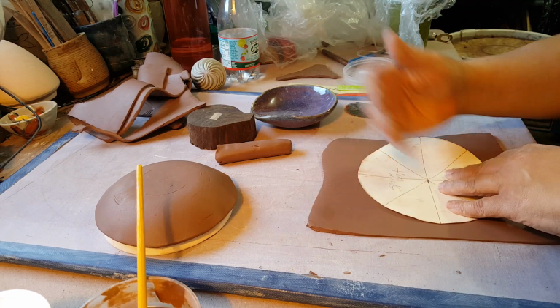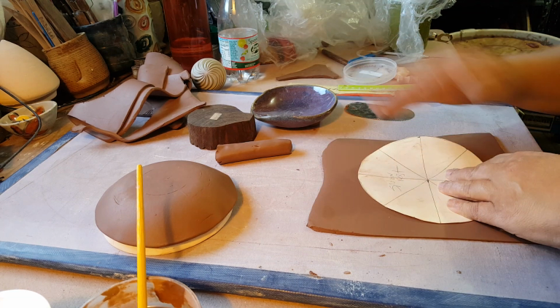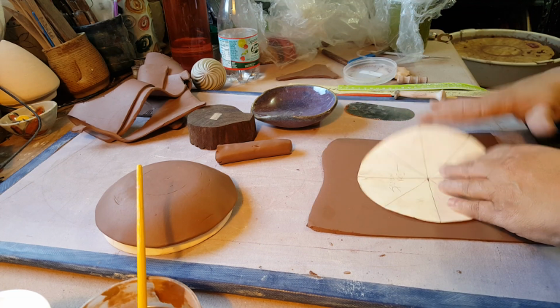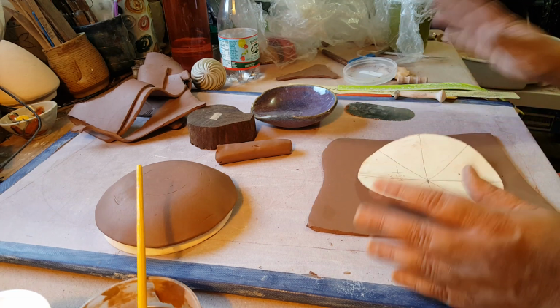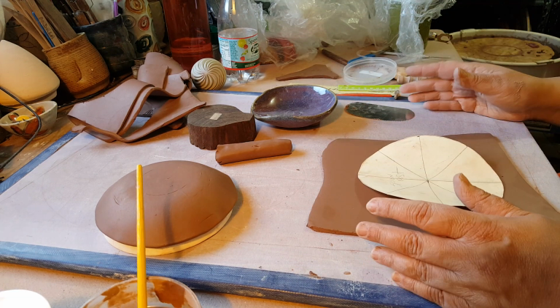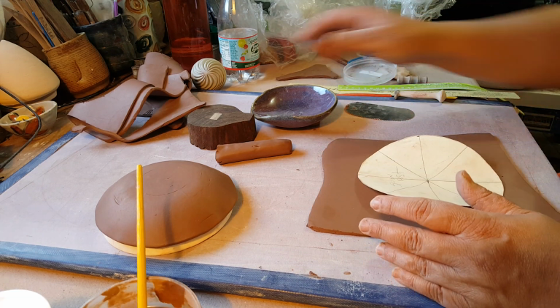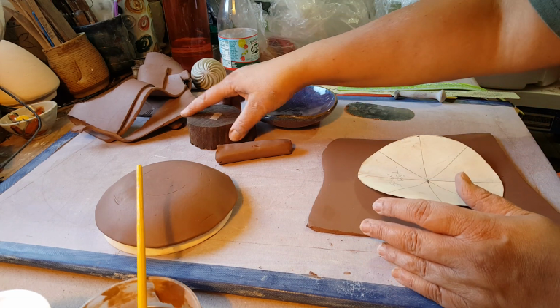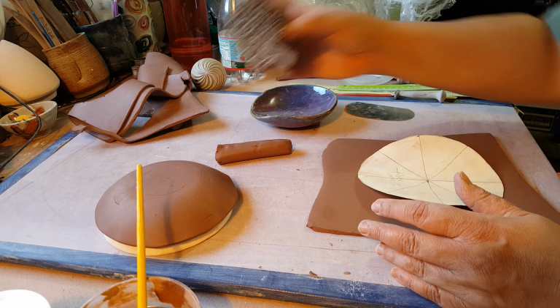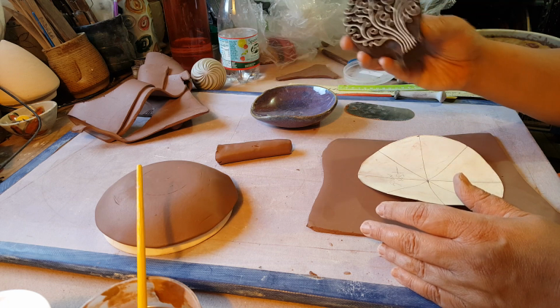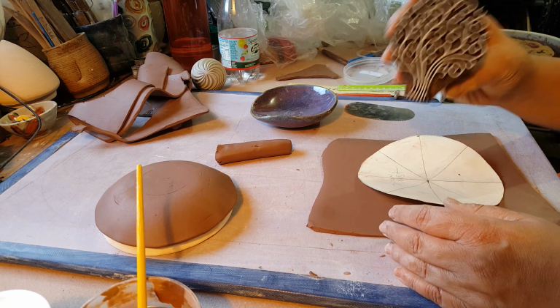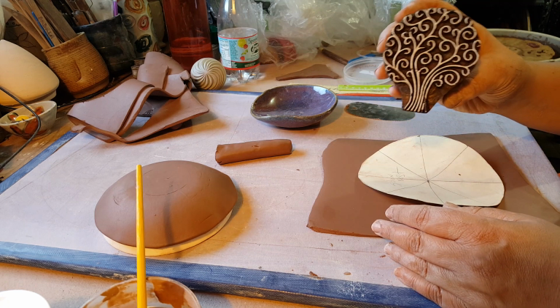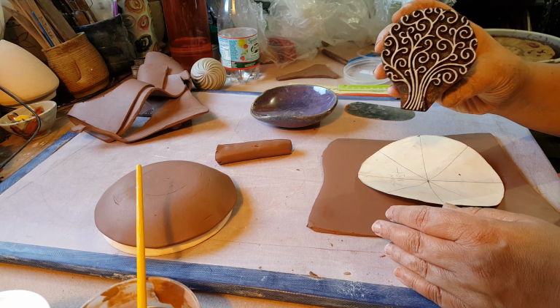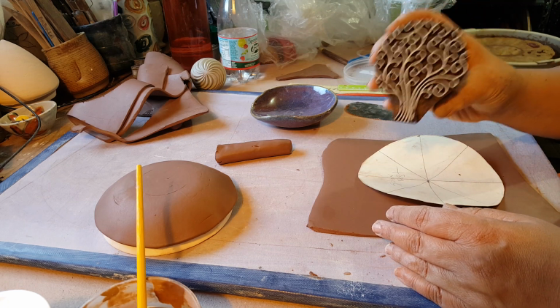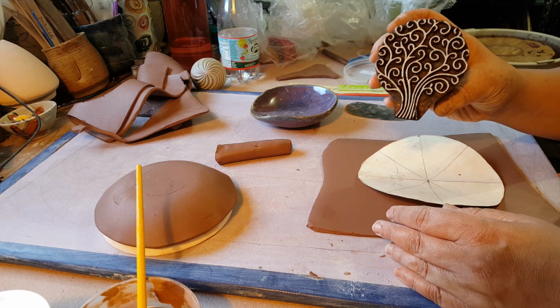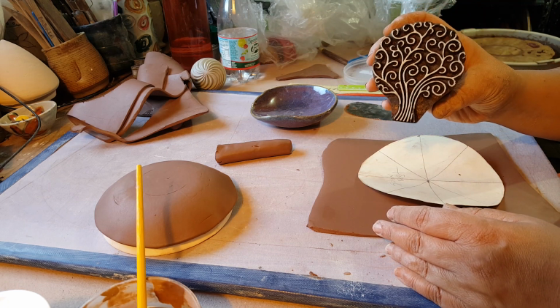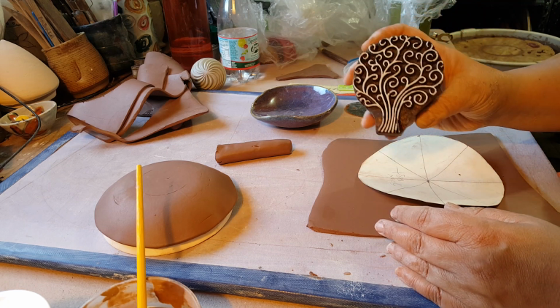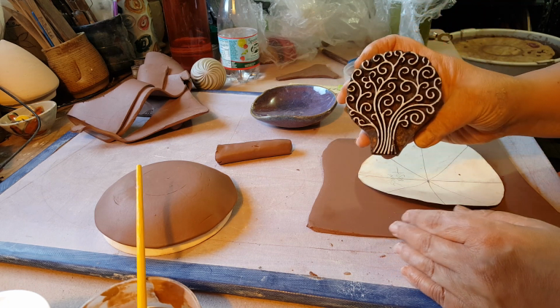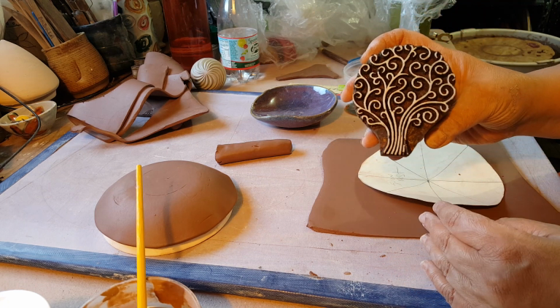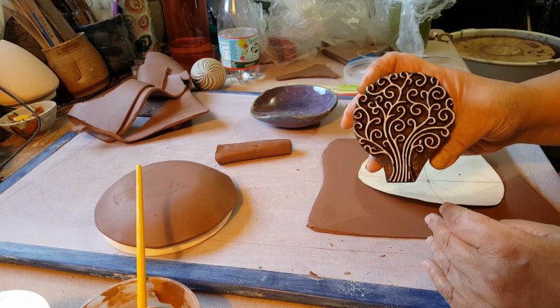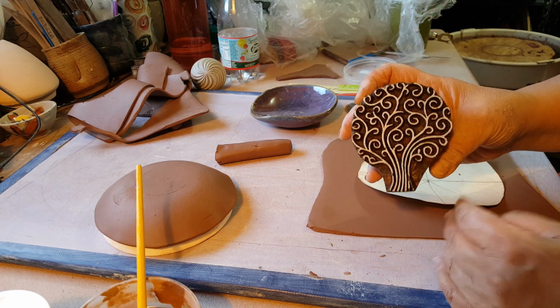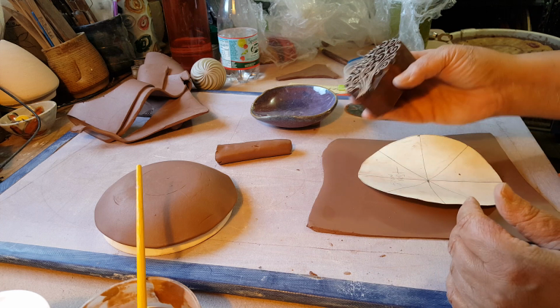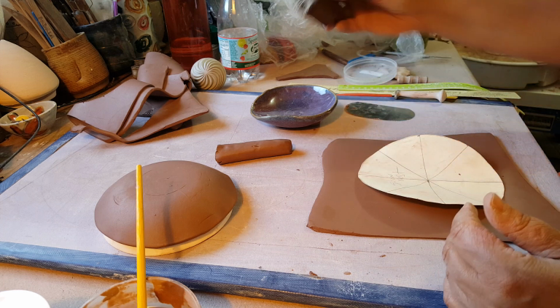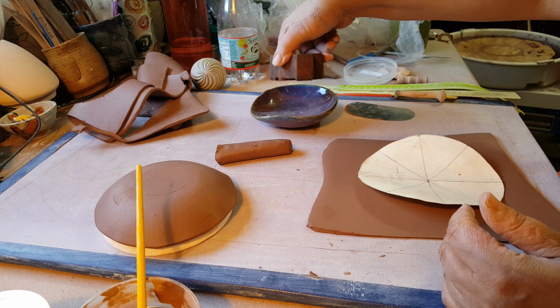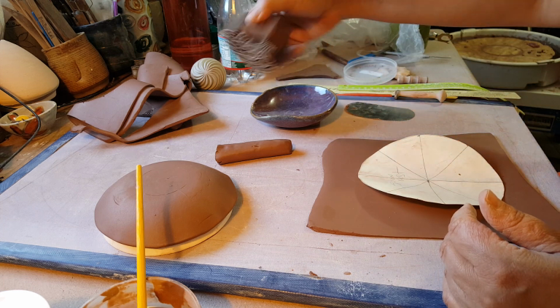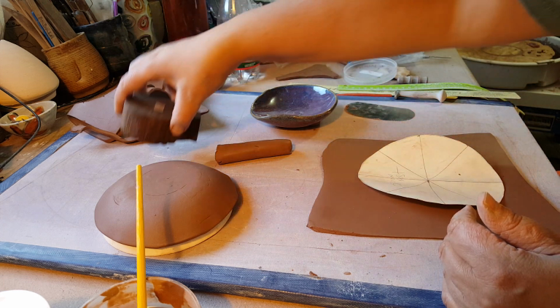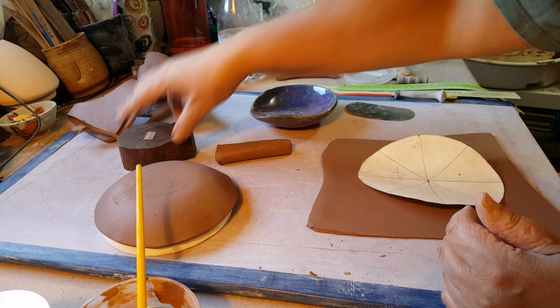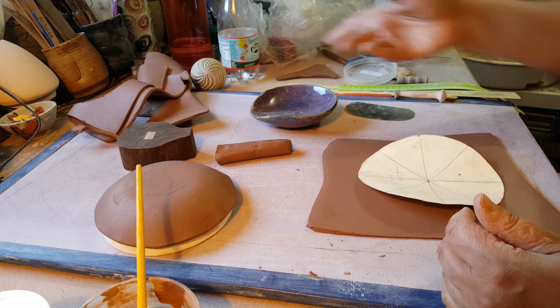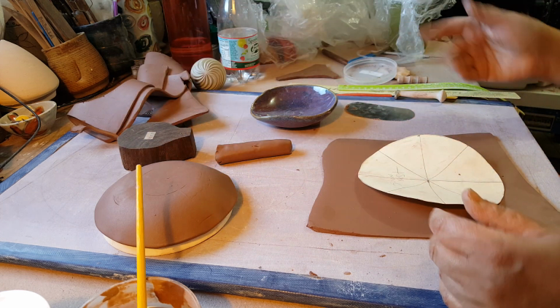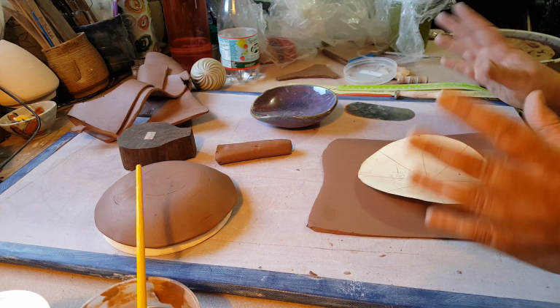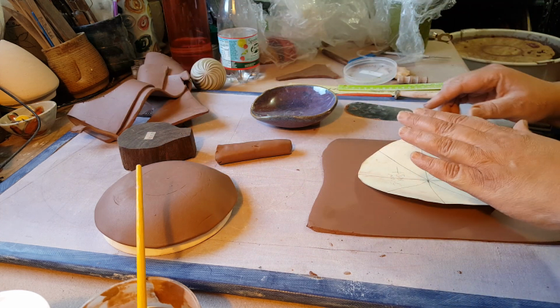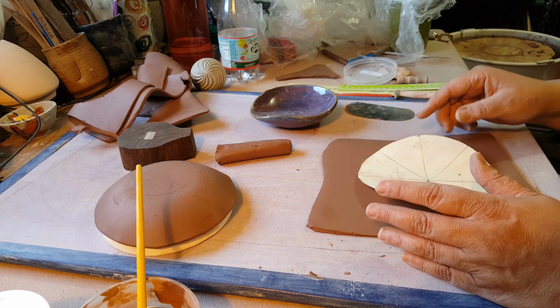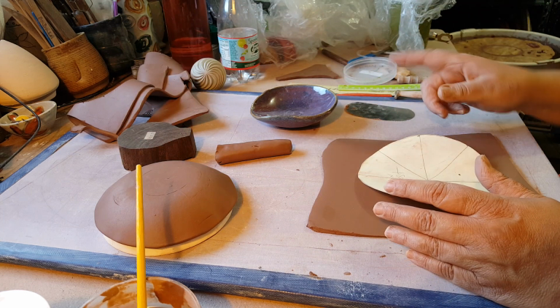I really wanted to try doing this hand-built because I got this way cool stamp and I wanted to use it. I couldn't really figure out how I'd do that on a thrown piece — it would be kind of hard to do, I guess it's possible, but difficult.